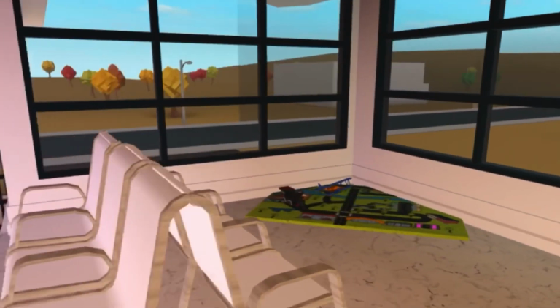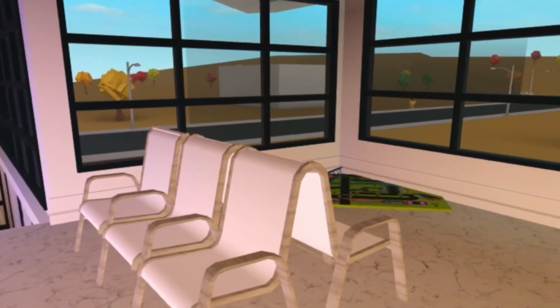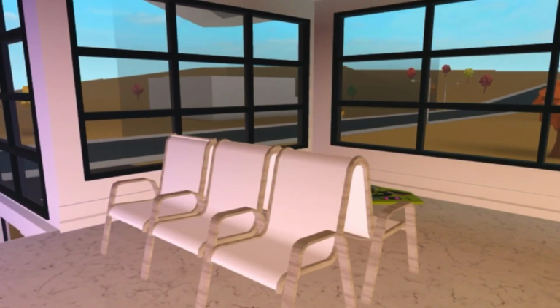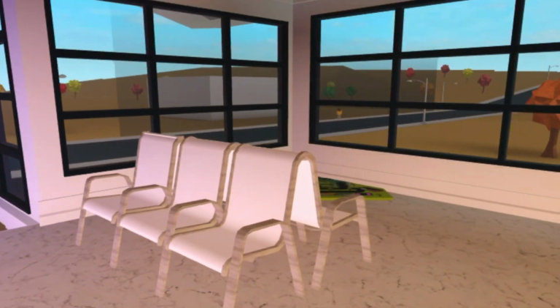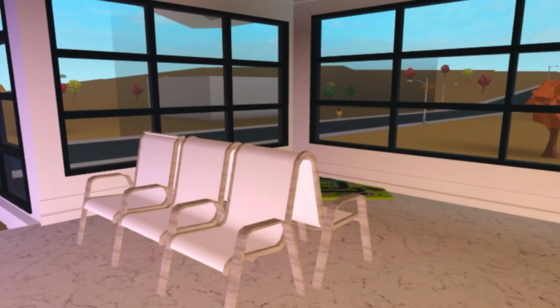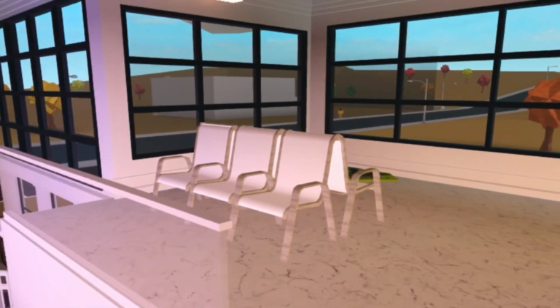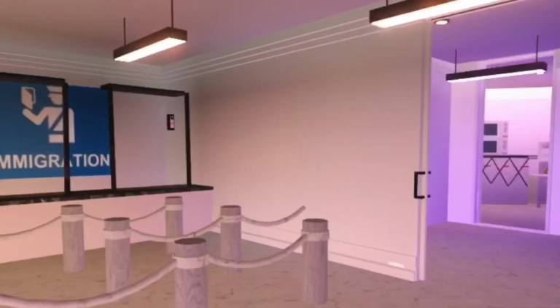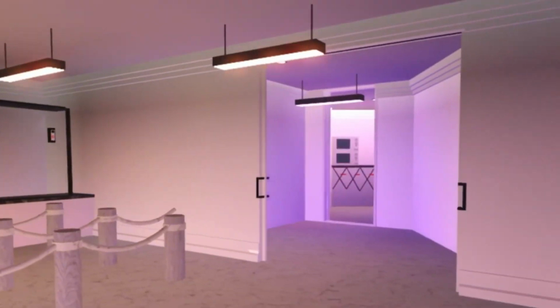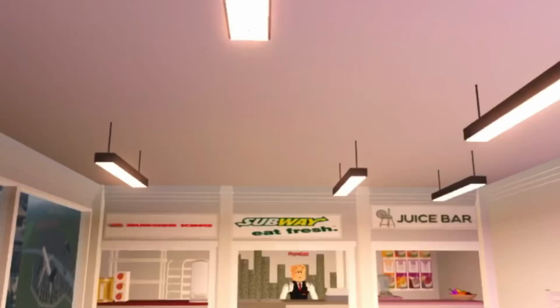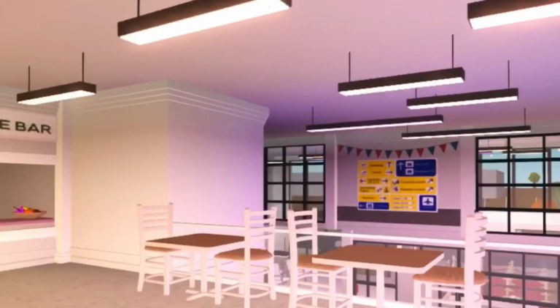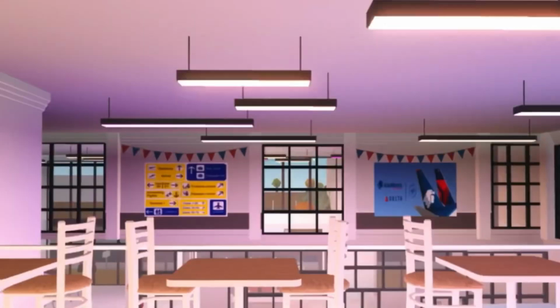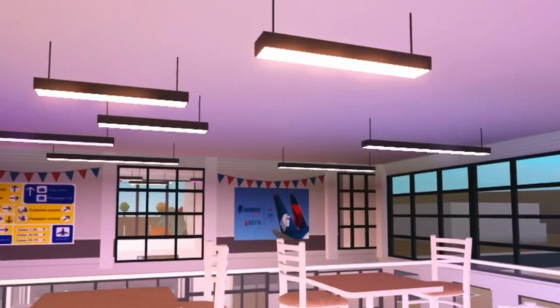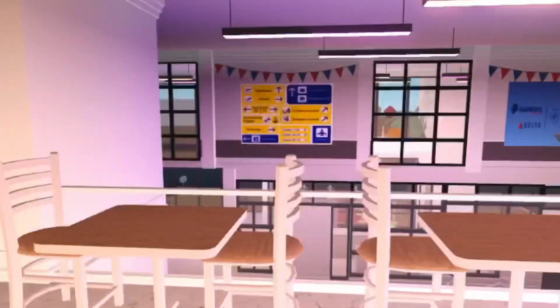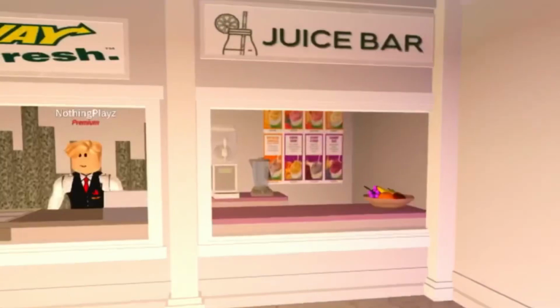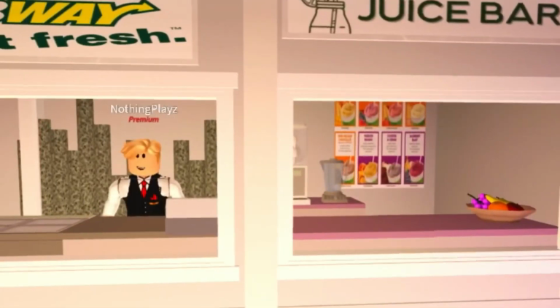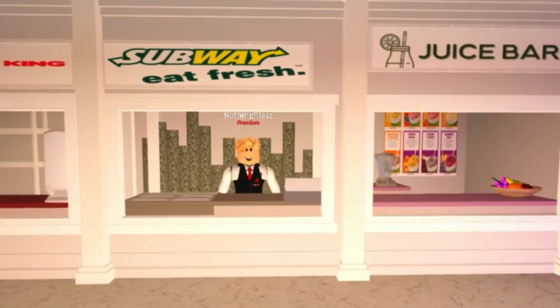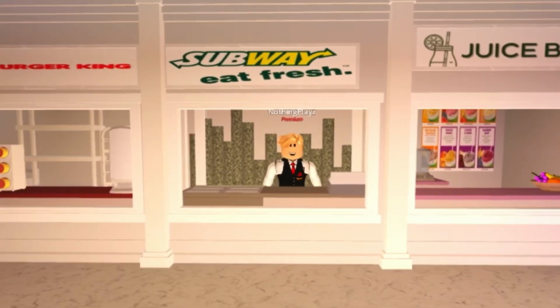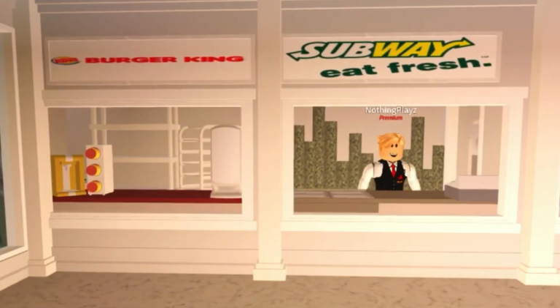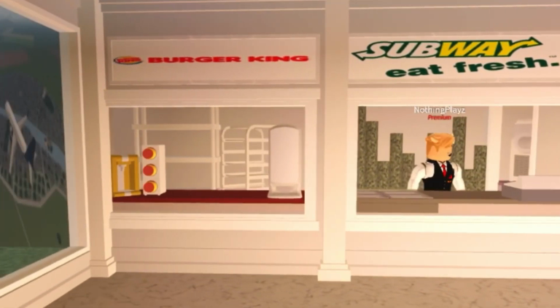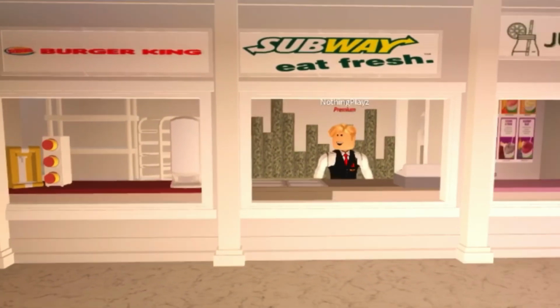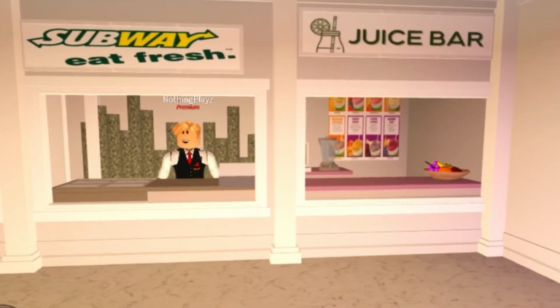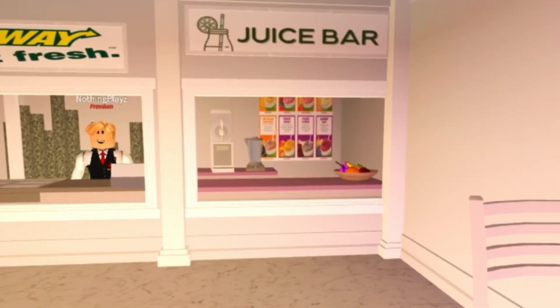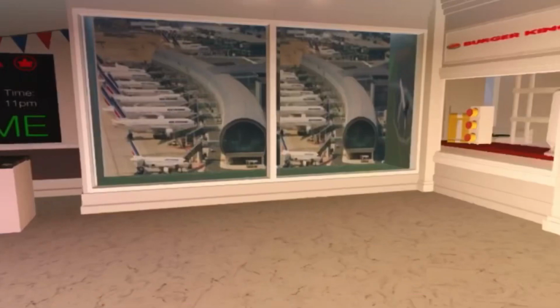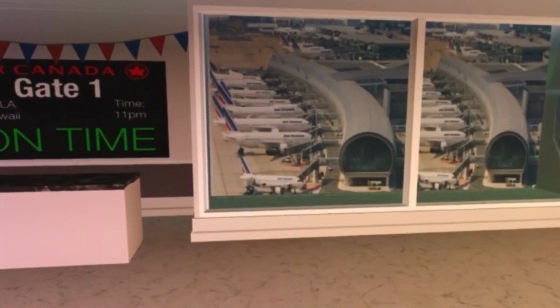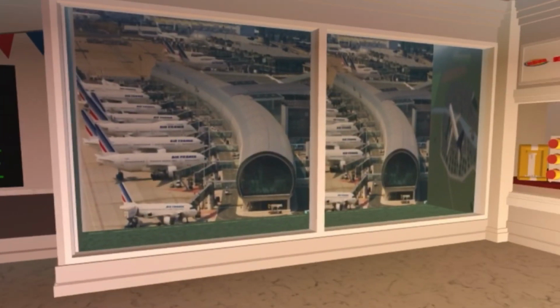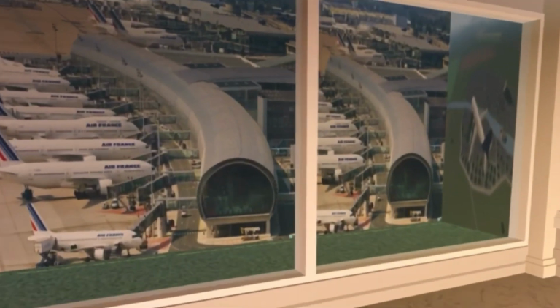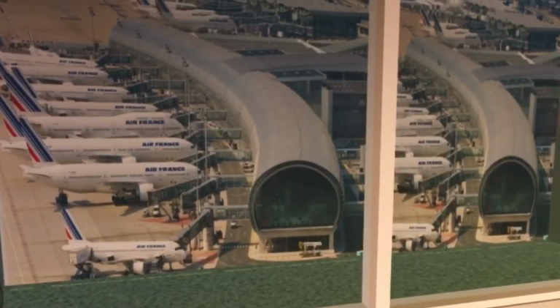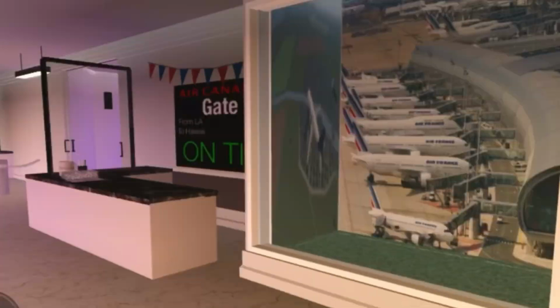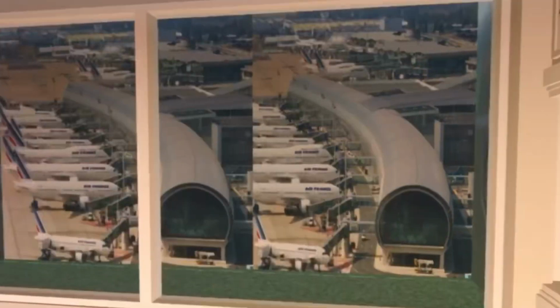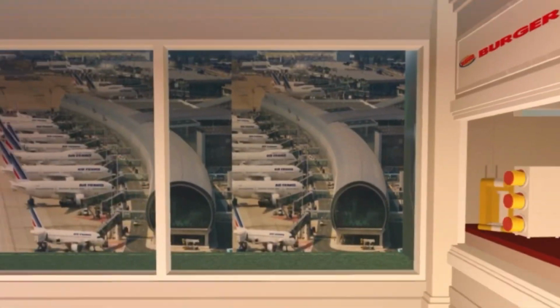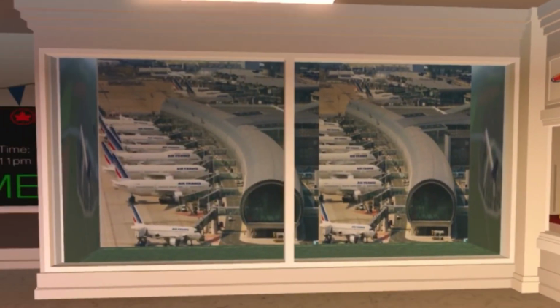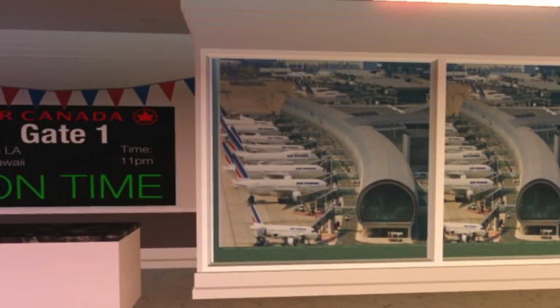And over here is our little seating area to wait for your flight. We also have more seating here, and a food court right here with Subway, burger cake, and a little smoothie bar. And over here we have a little viewing of the plane.